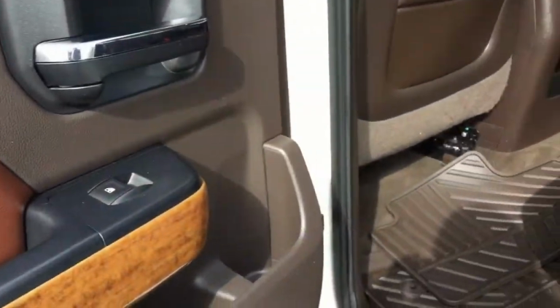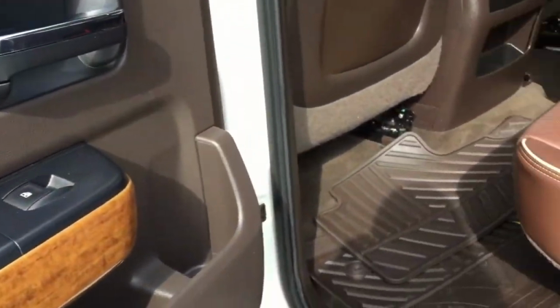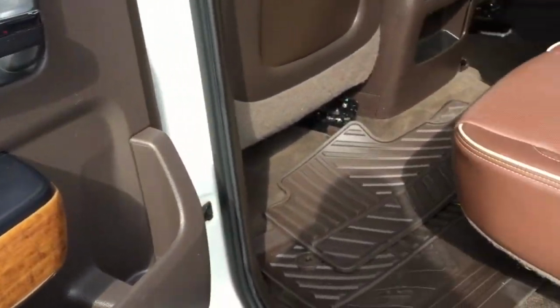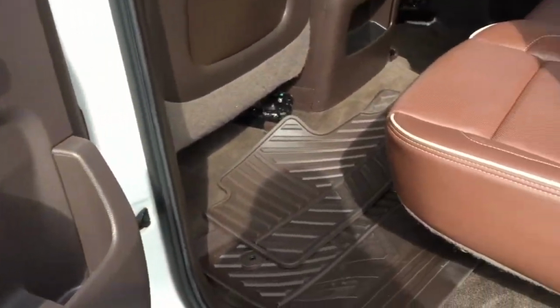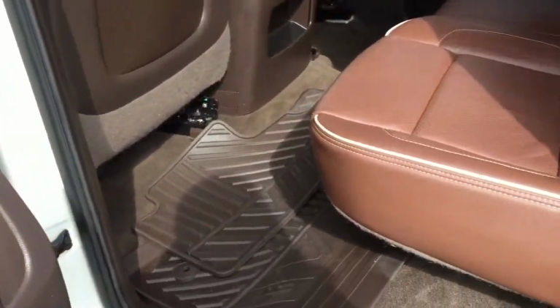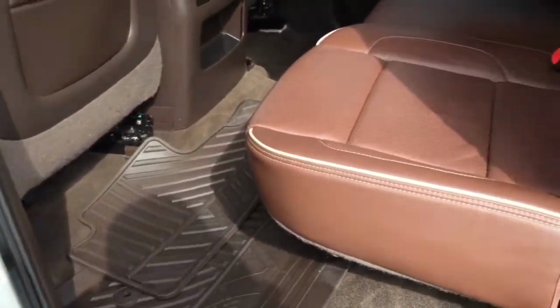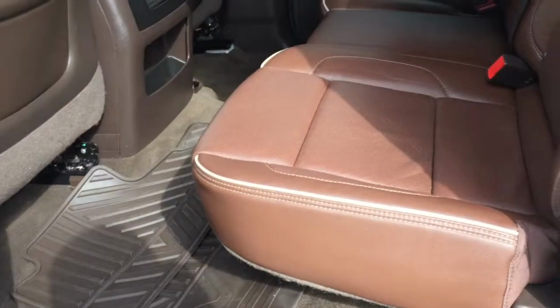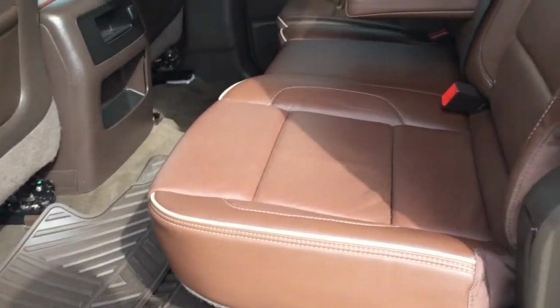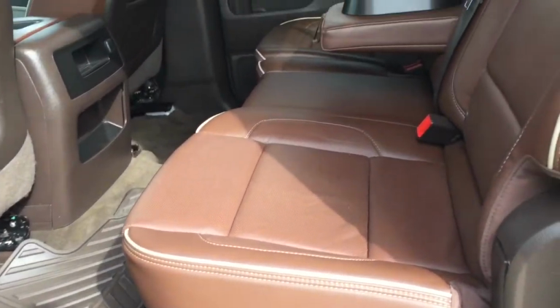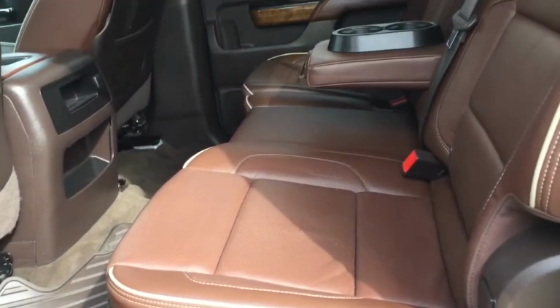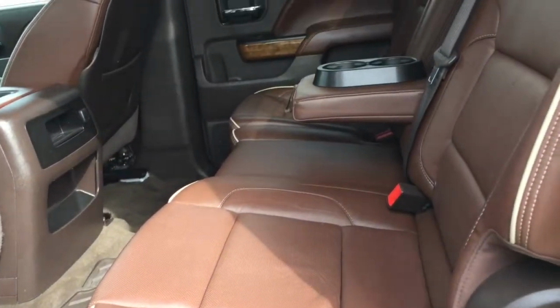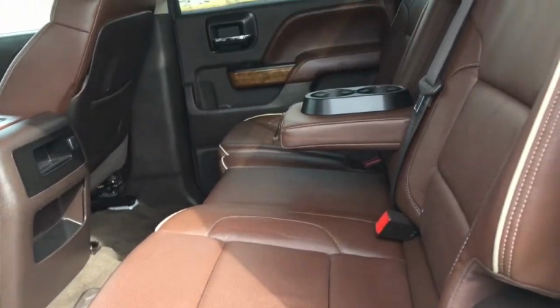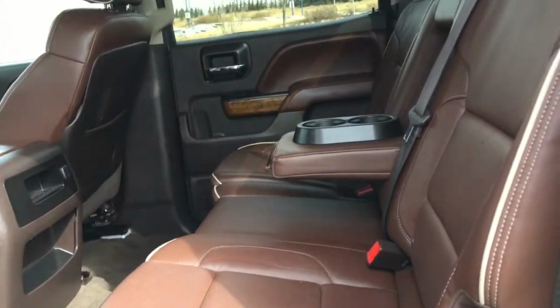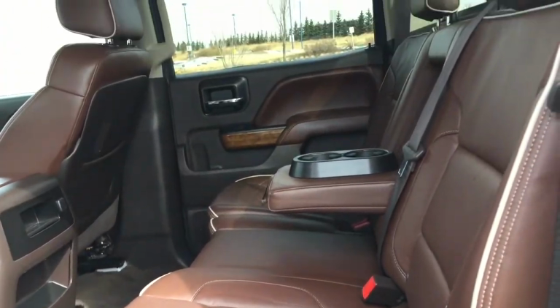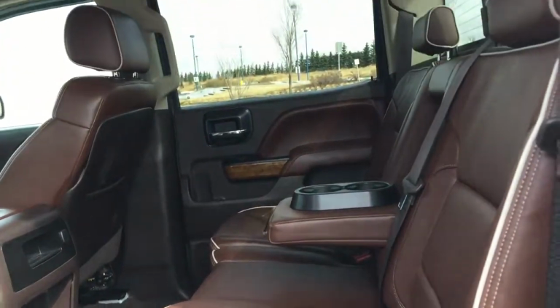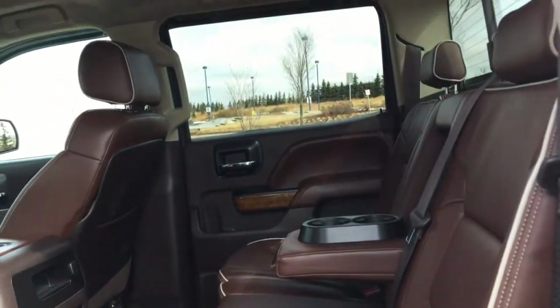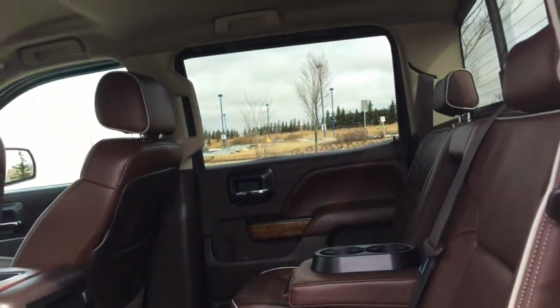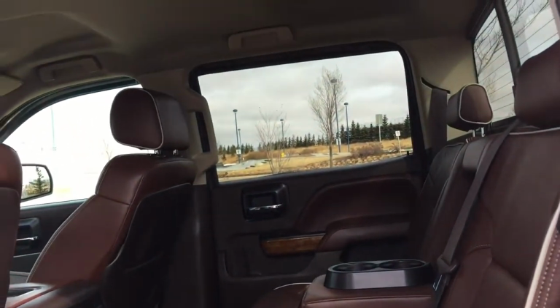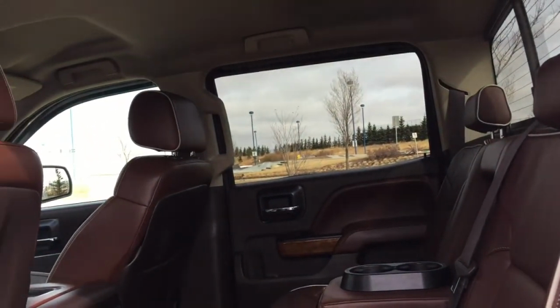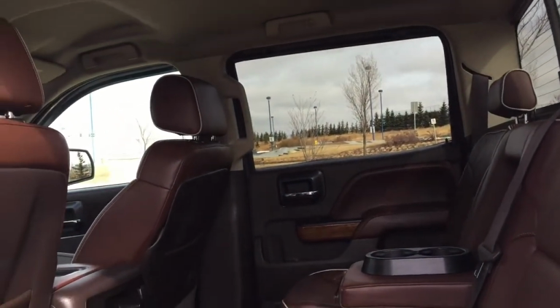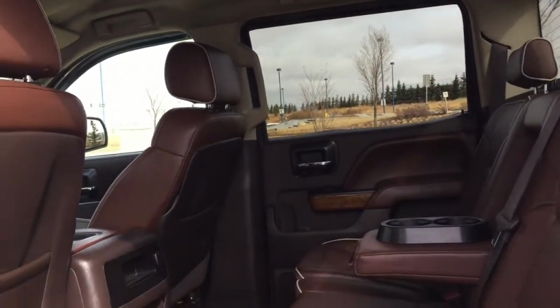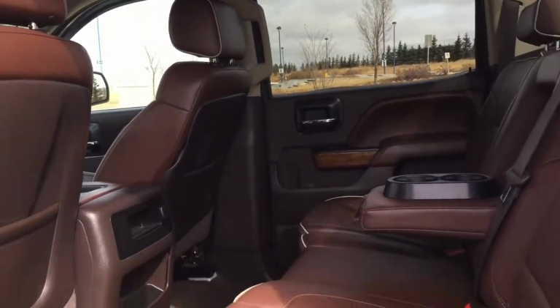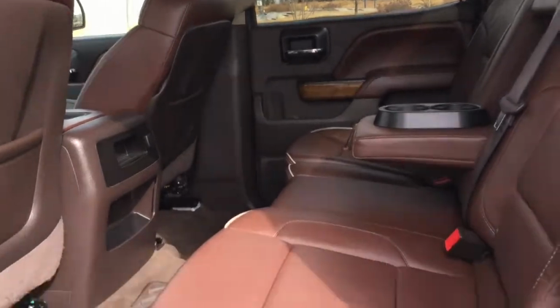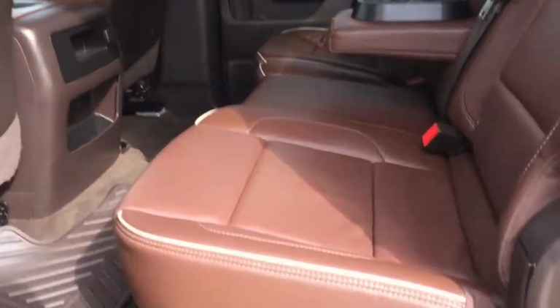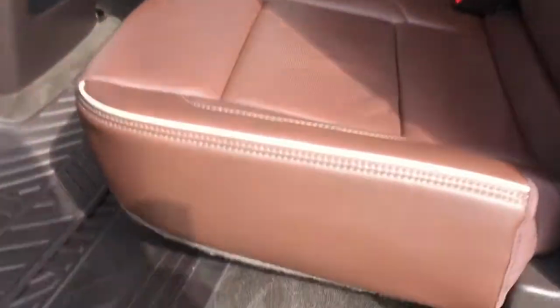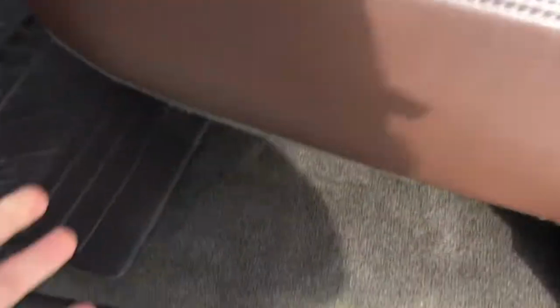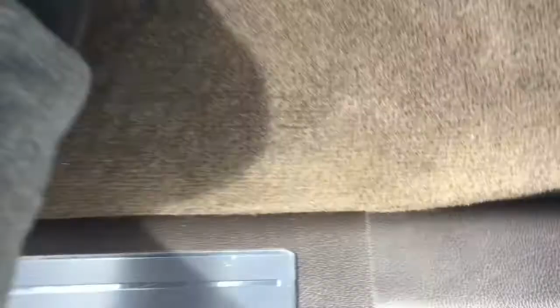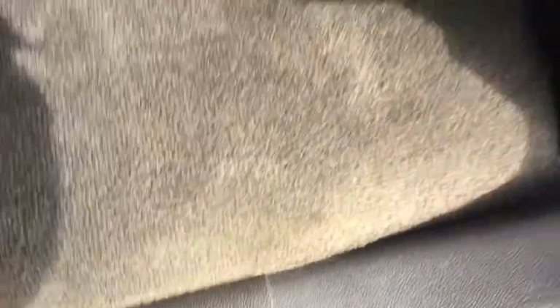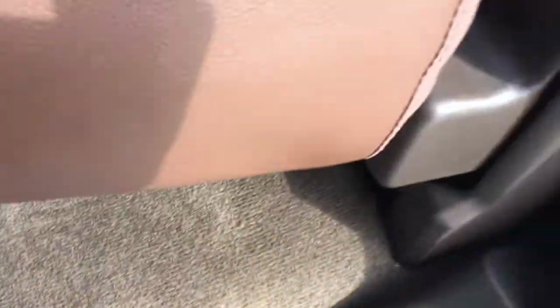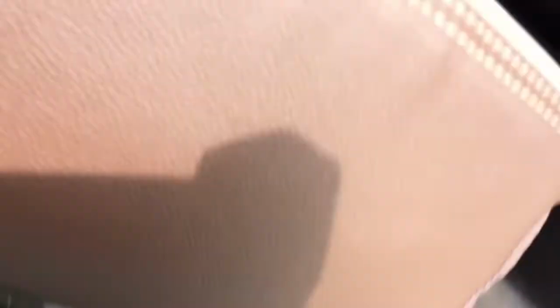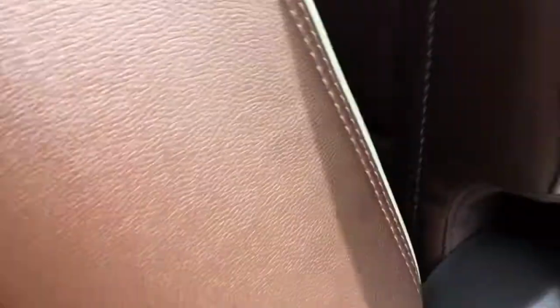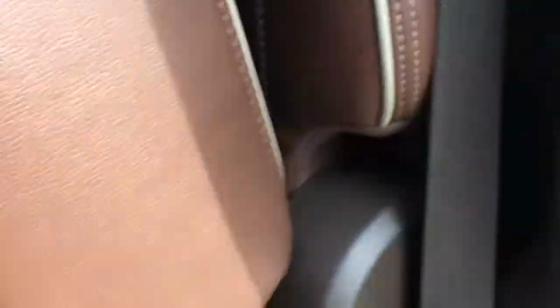Coming on into the backseat, we have plenty of room for your passengers — a 60-40 split folding rear bench with cup holders in the center, that folds up simply to give you extra room for cargo and versatility for passengers.